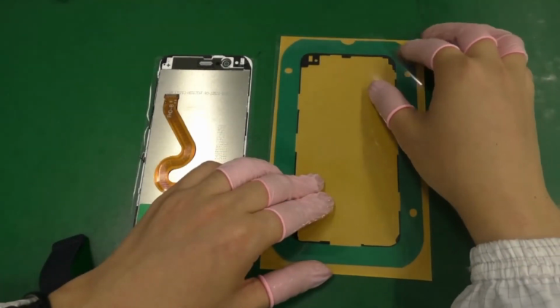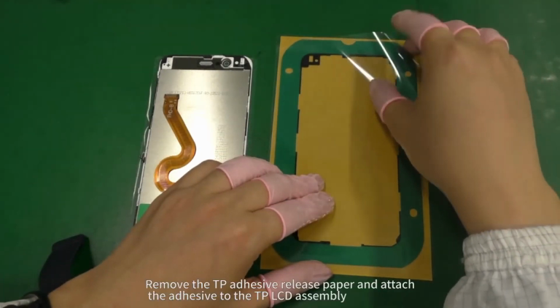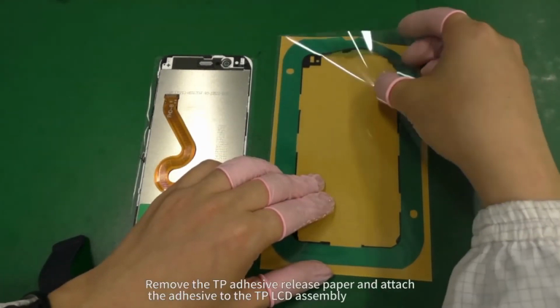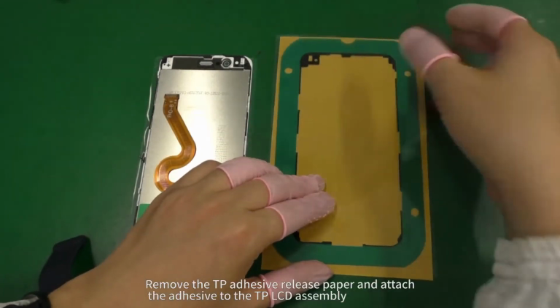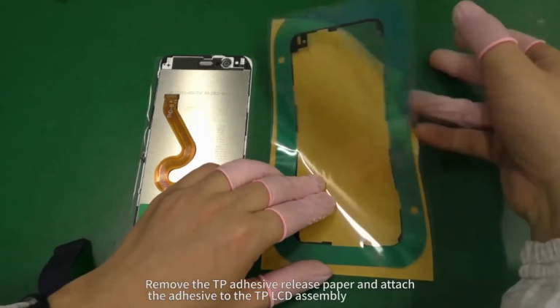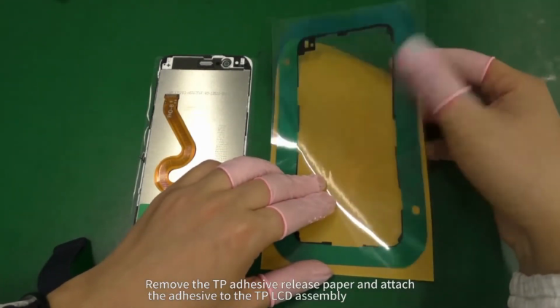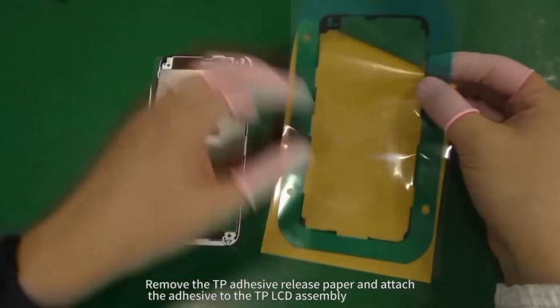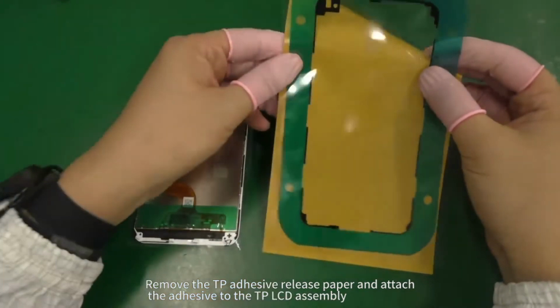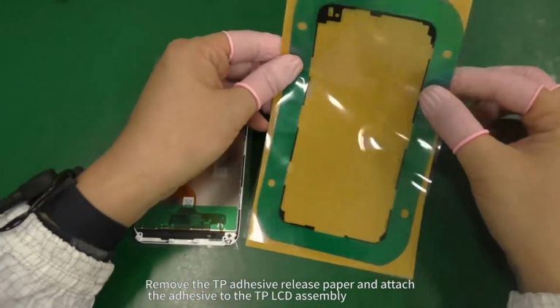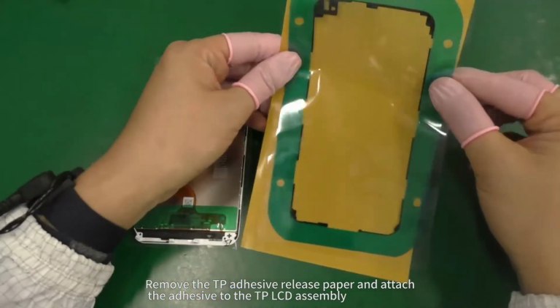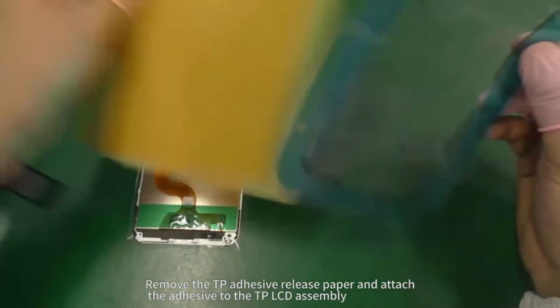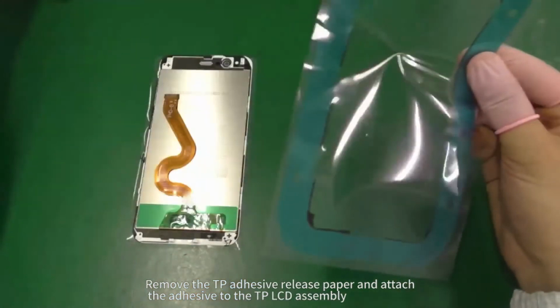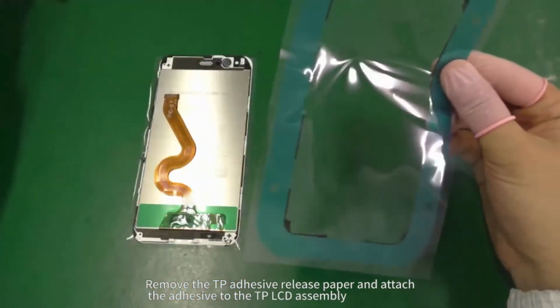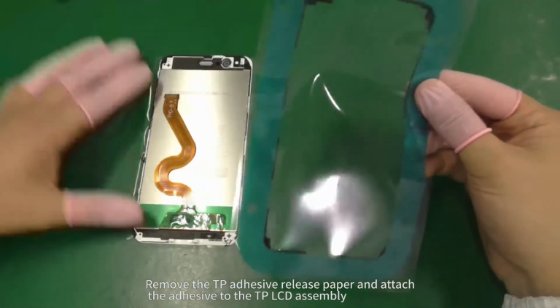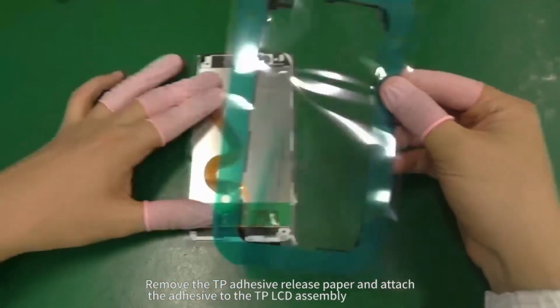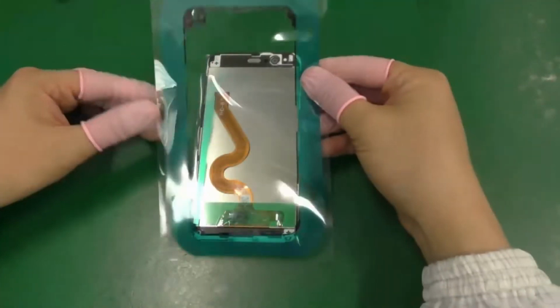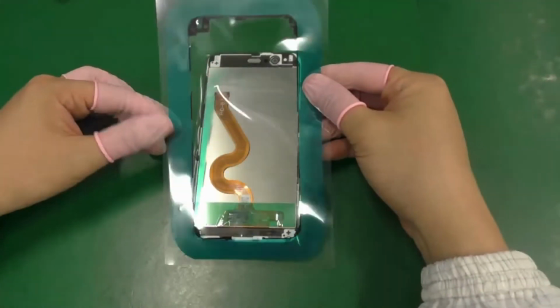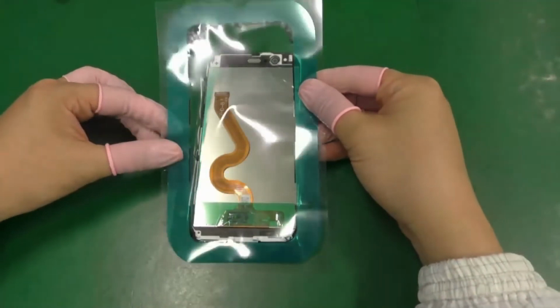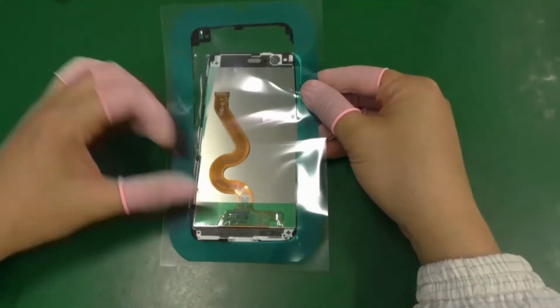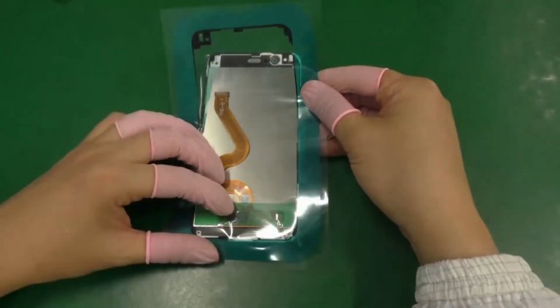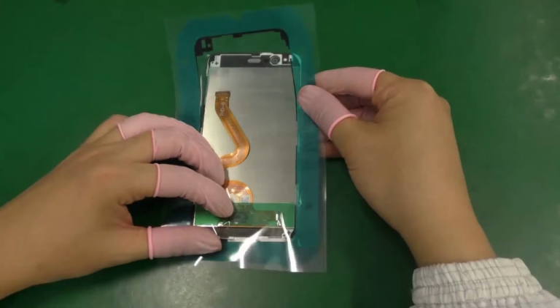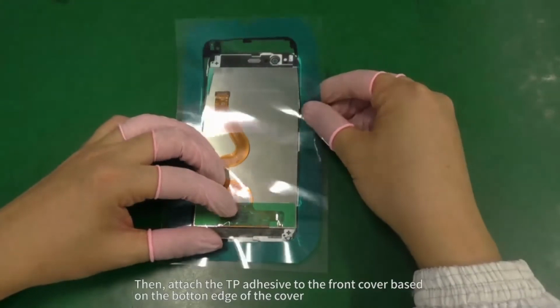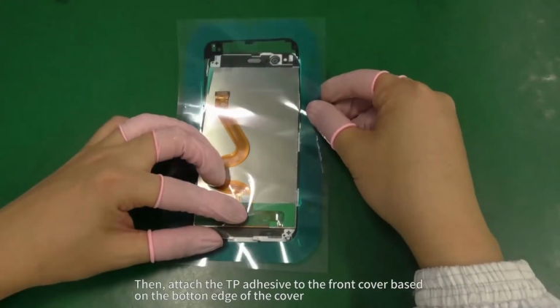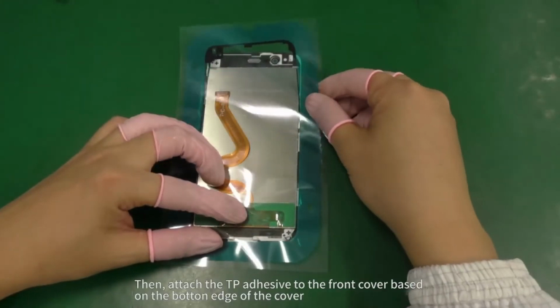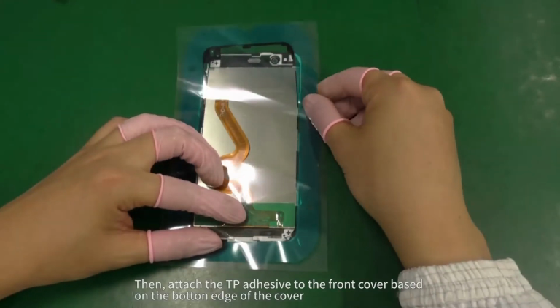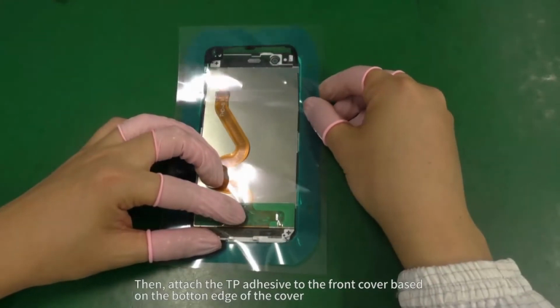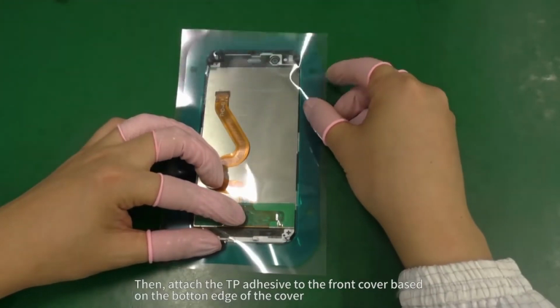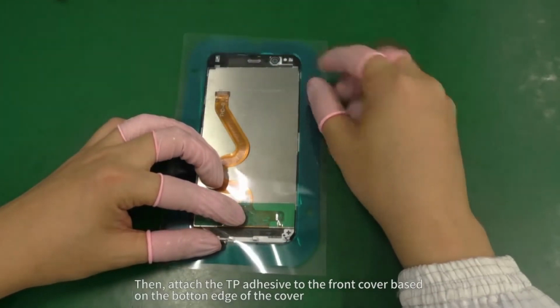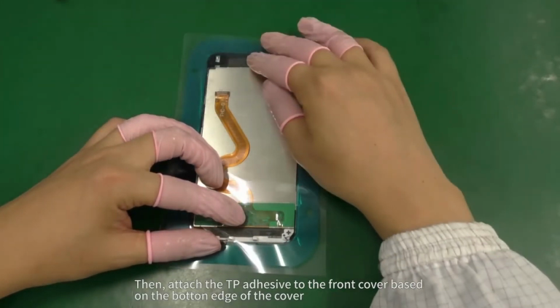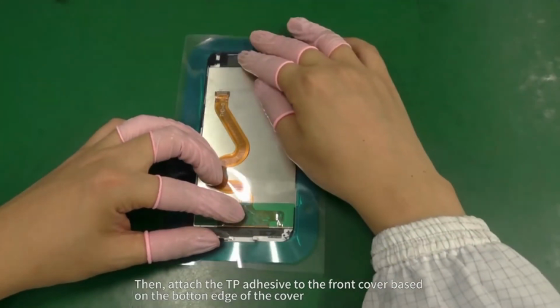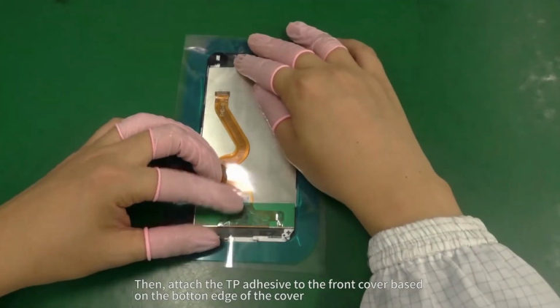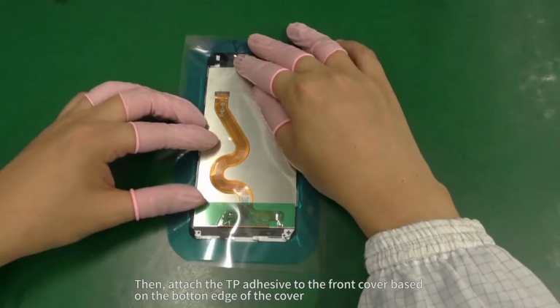Remove the TP adhesive release paper and attach the adhesive to the TP LCD assembly. Then attach the TP adhesive to the front cover based on the bottom edge of the cover.